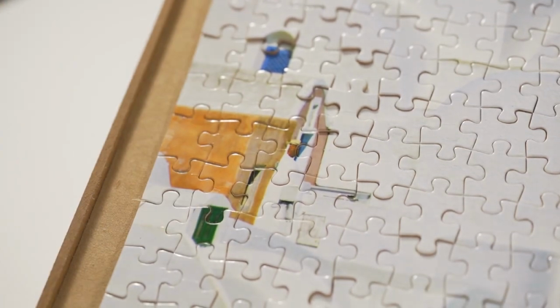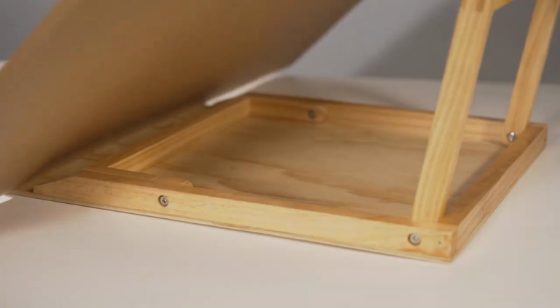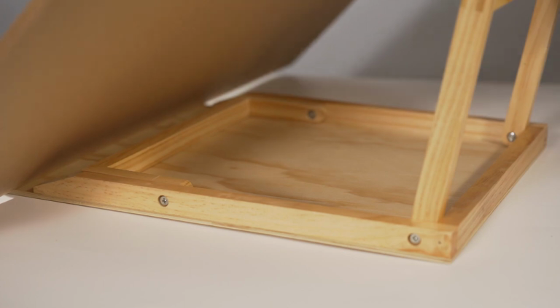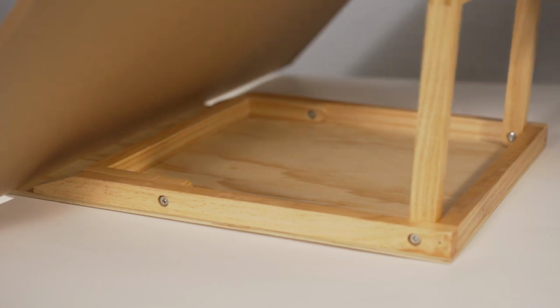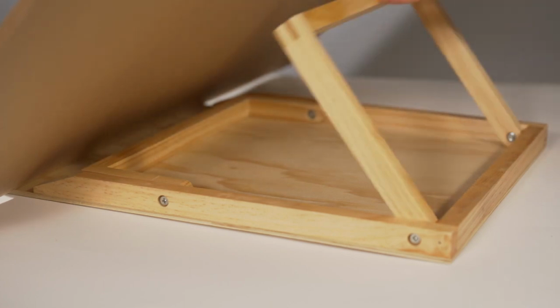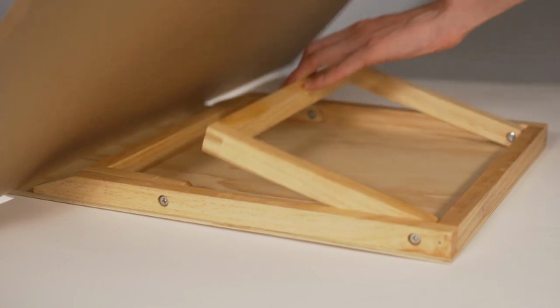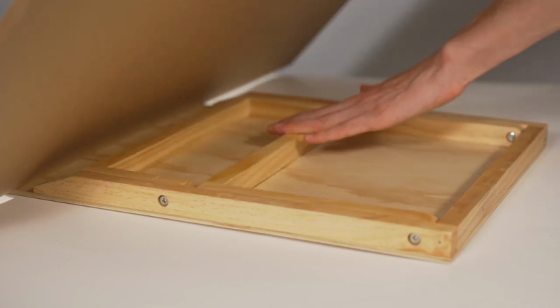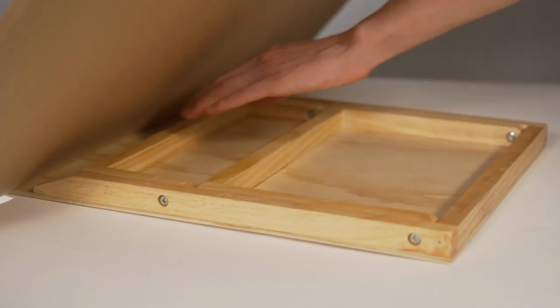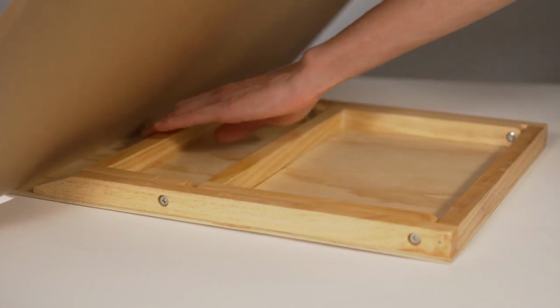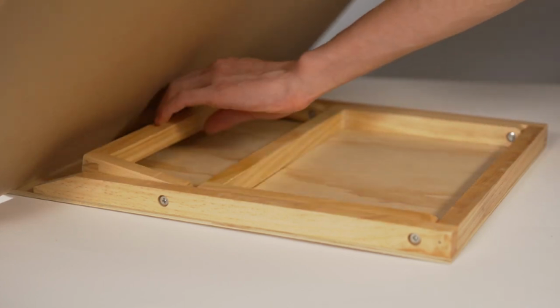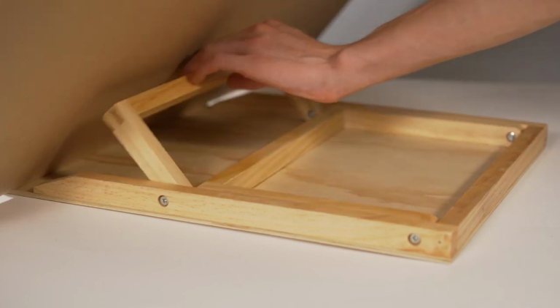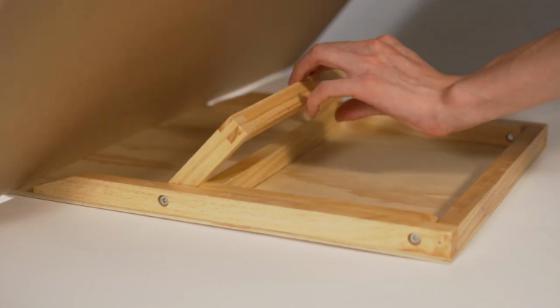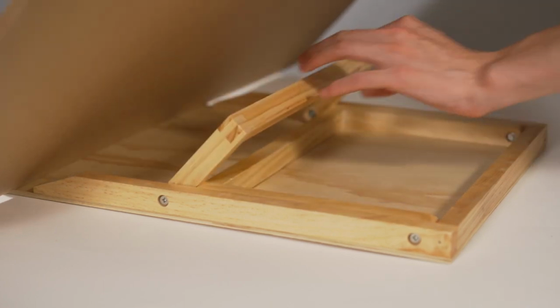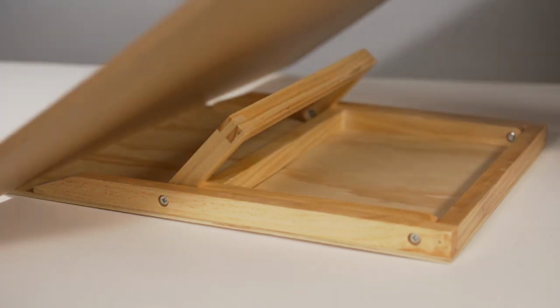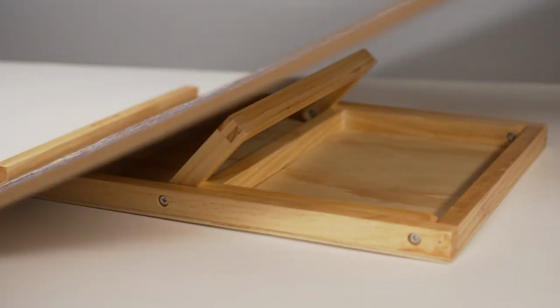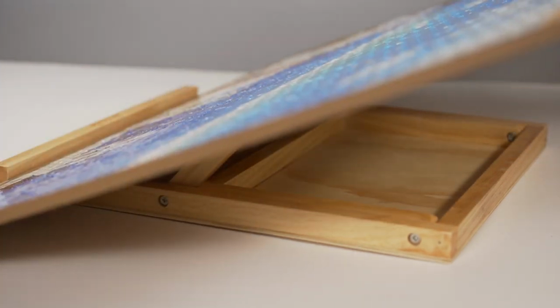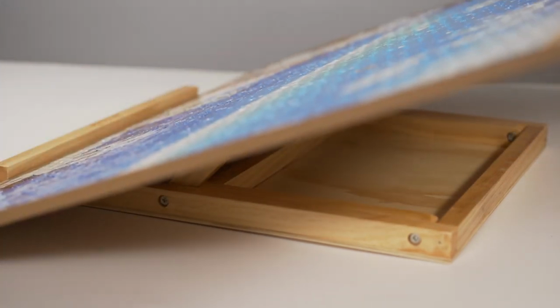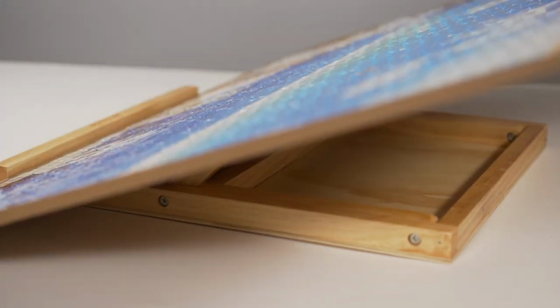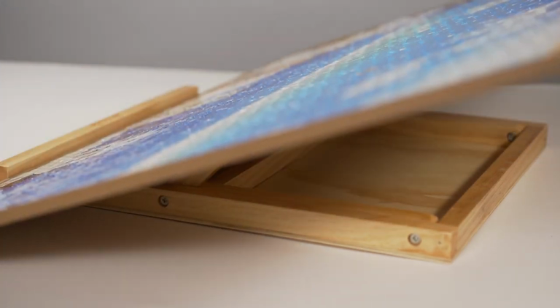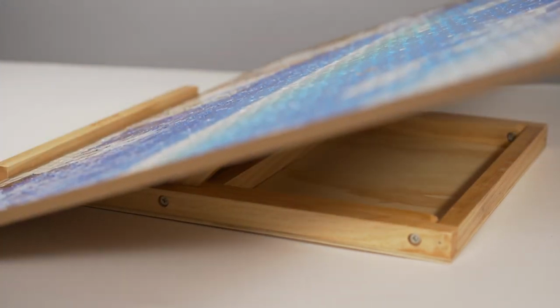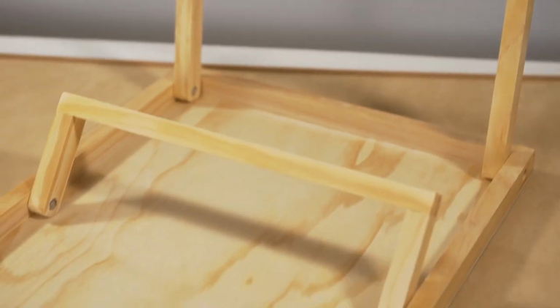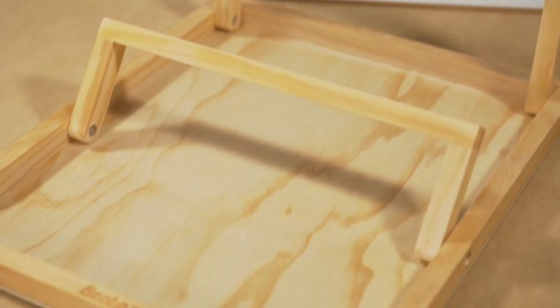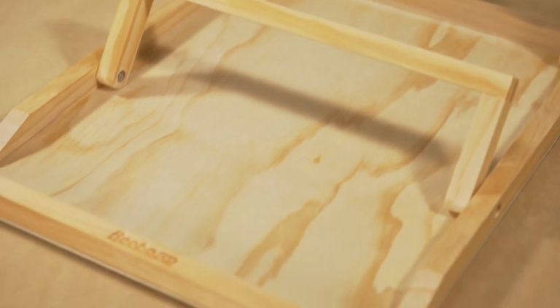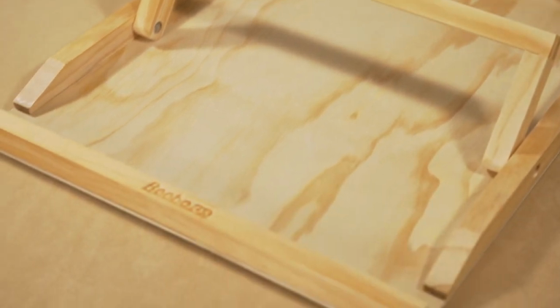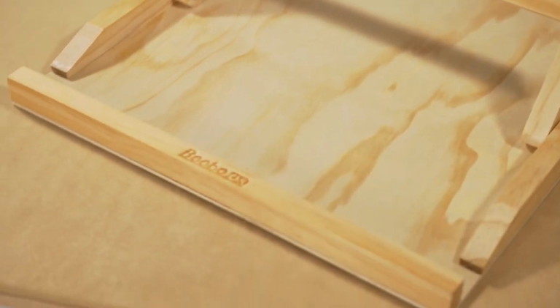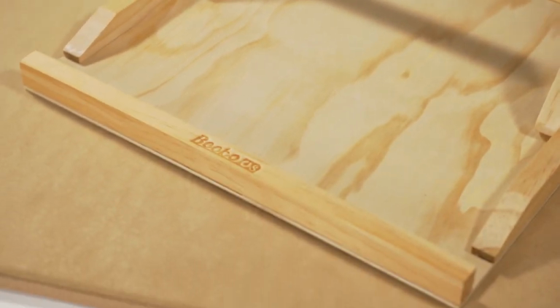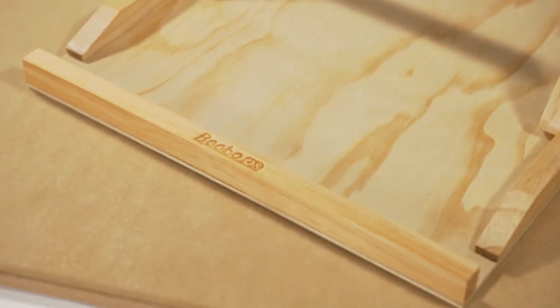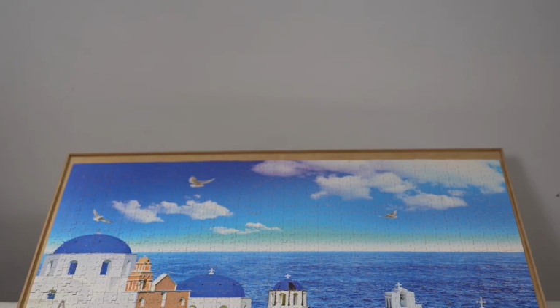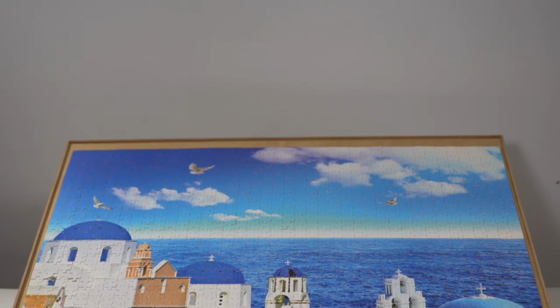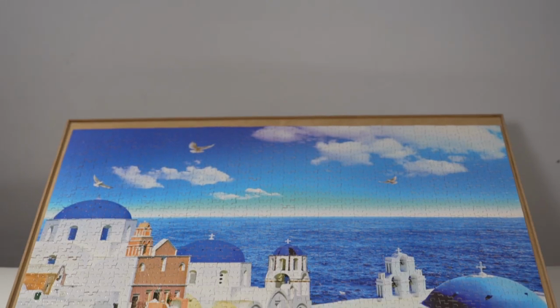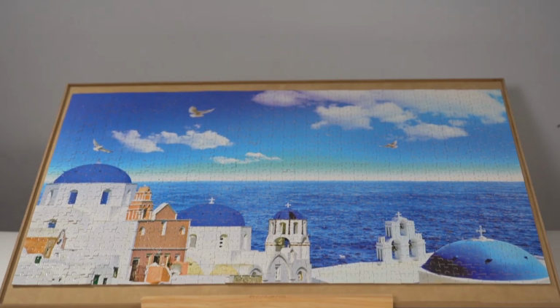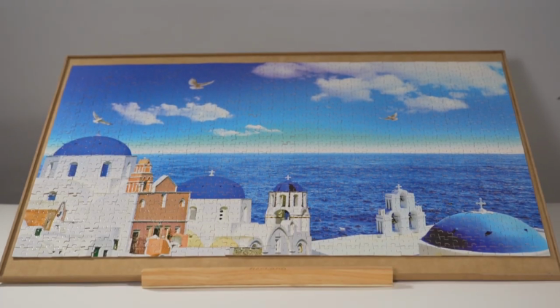The adjustable bracket will allow you to comfortably build your puzzle without being hunched over. Beko makes puzzle building easy and more enjoyable.